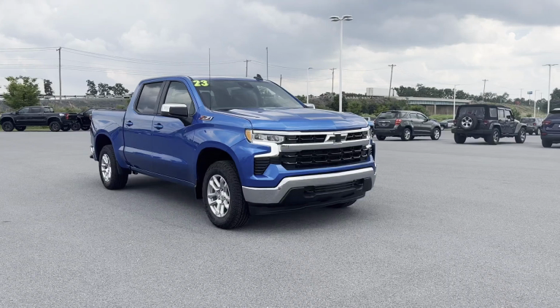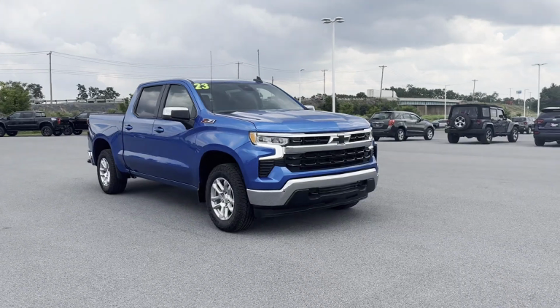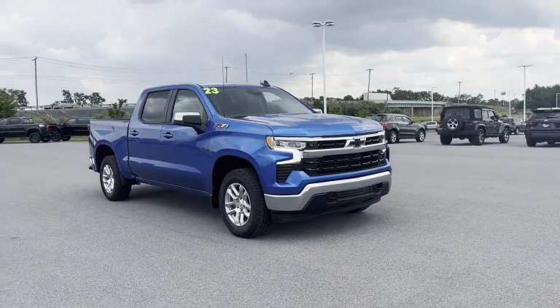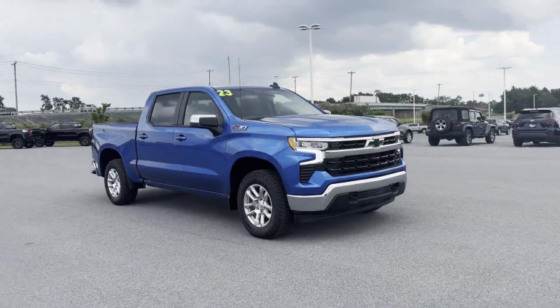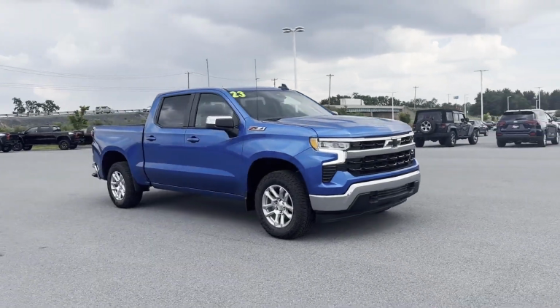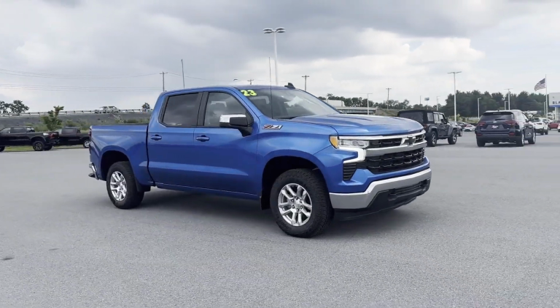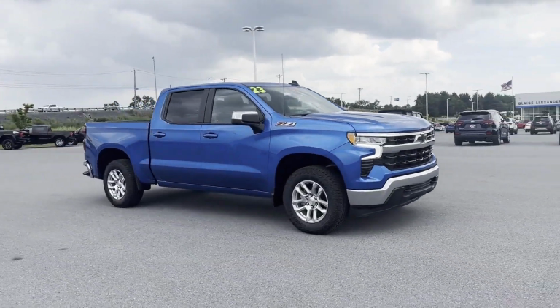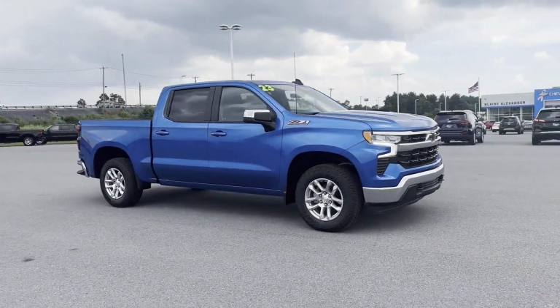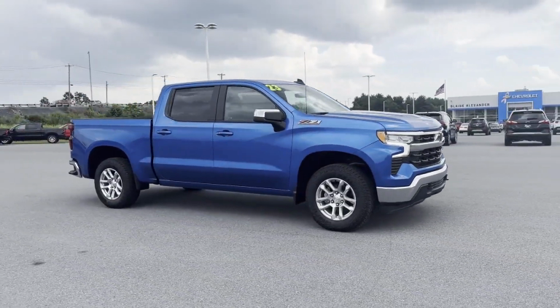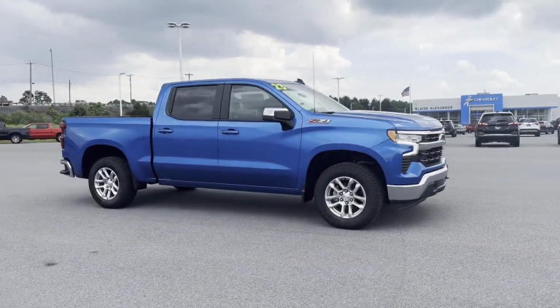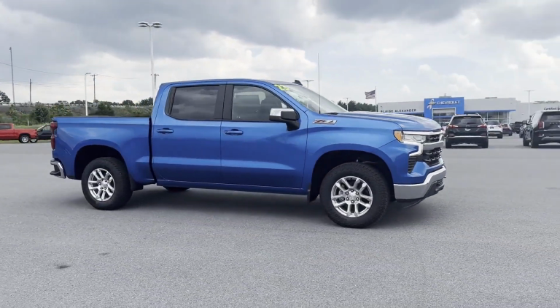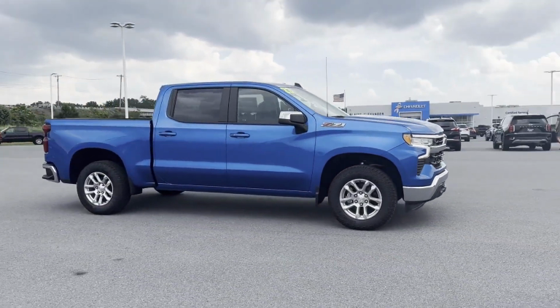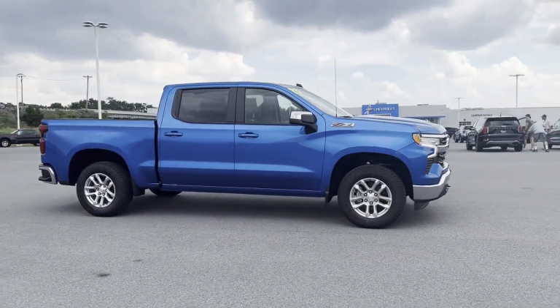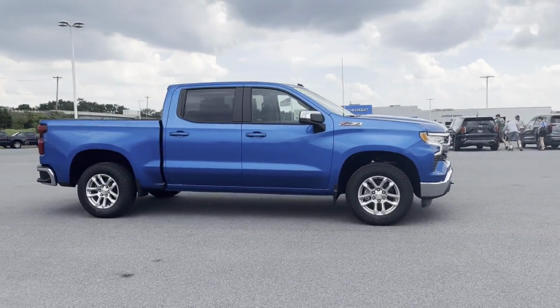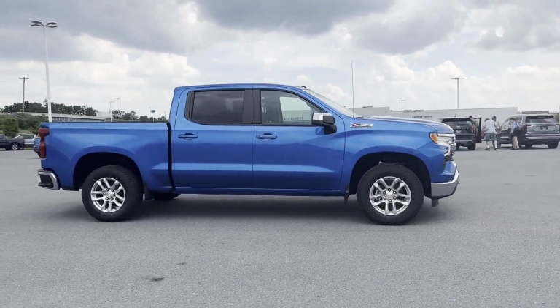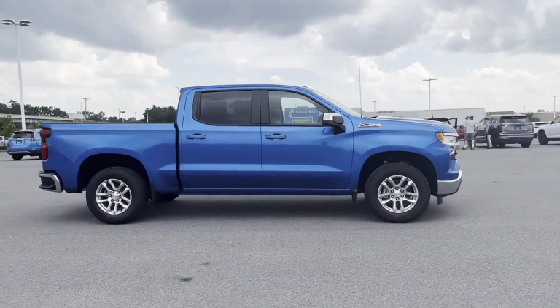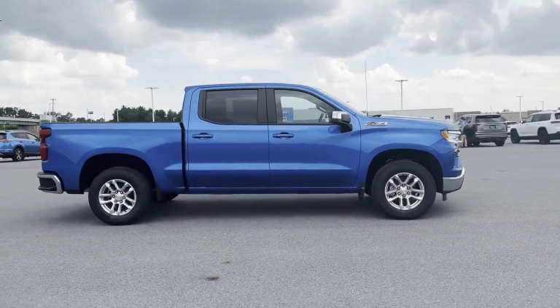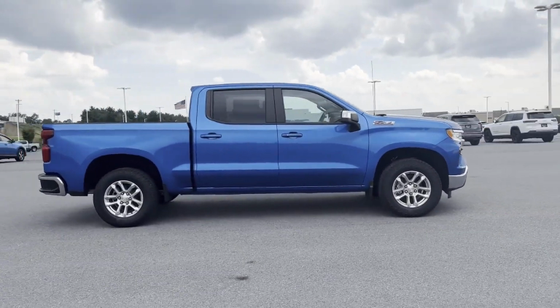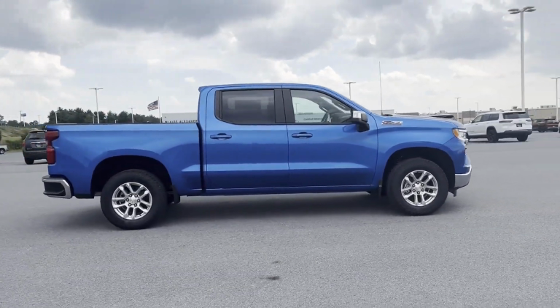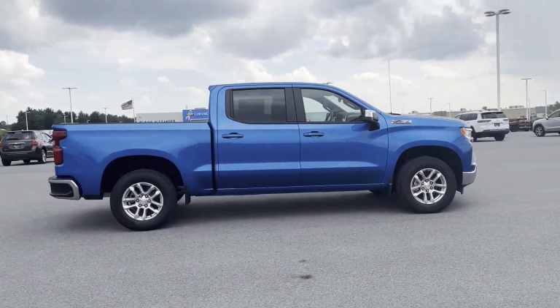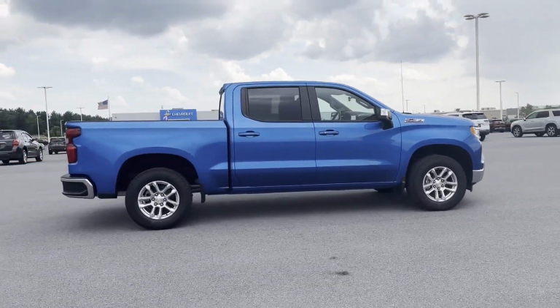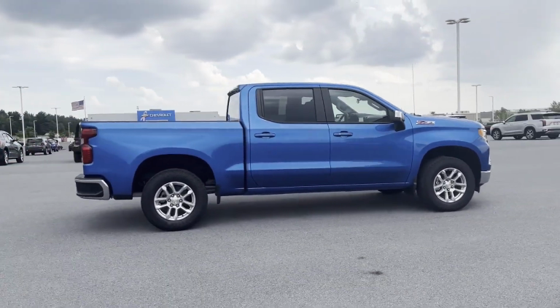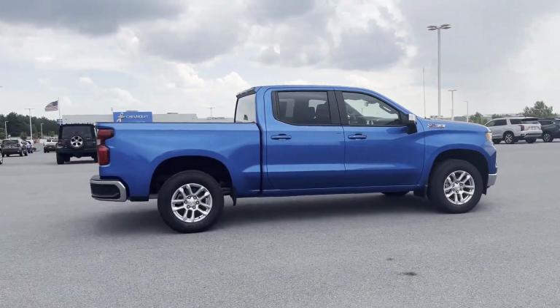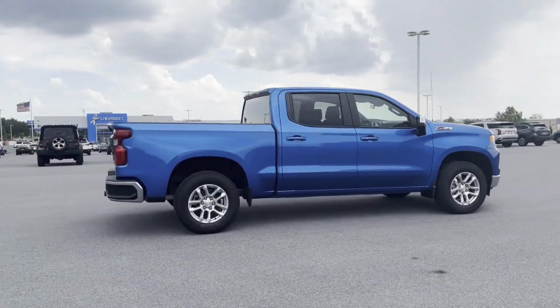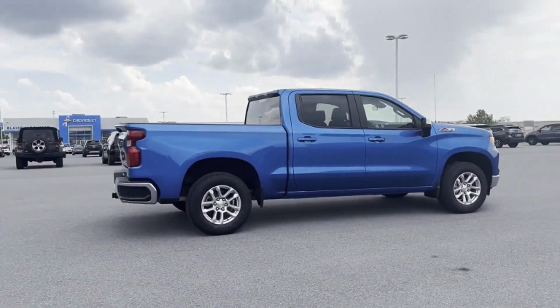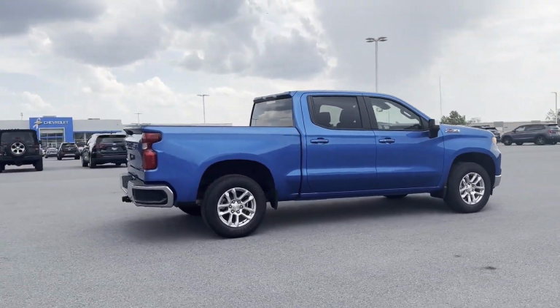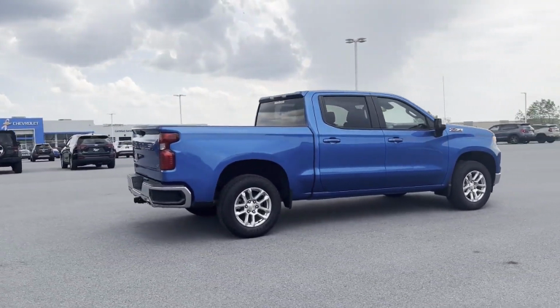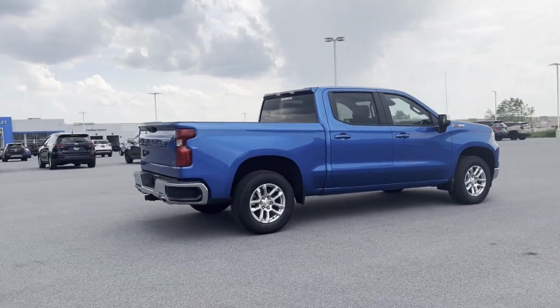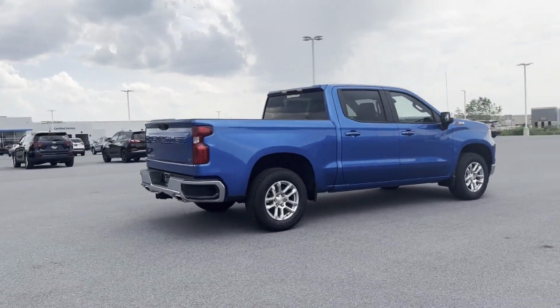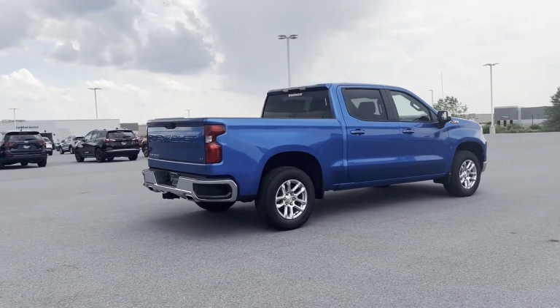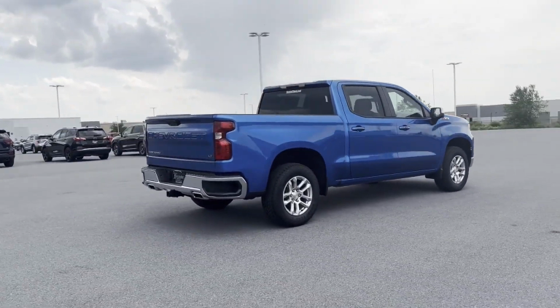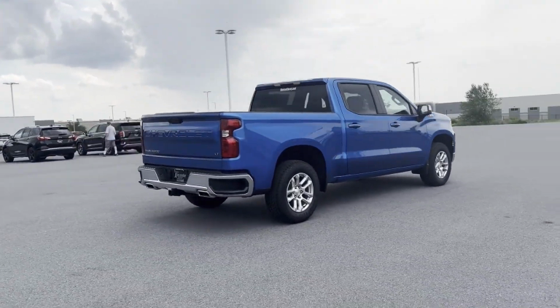2023 Chevrolet Silverado 1500. This pickup truck offers two full rows of seating for premium comfort. It's equipped with many extra conveniences right at your fingertips.